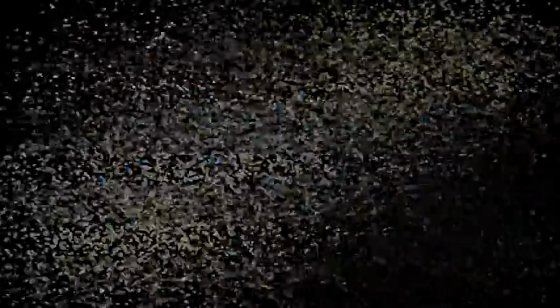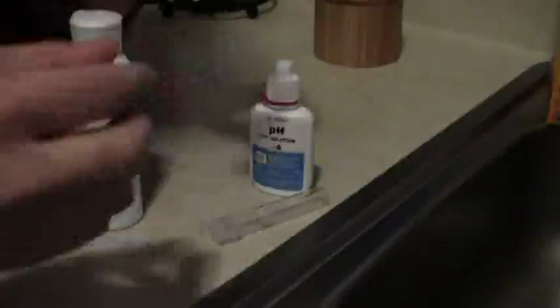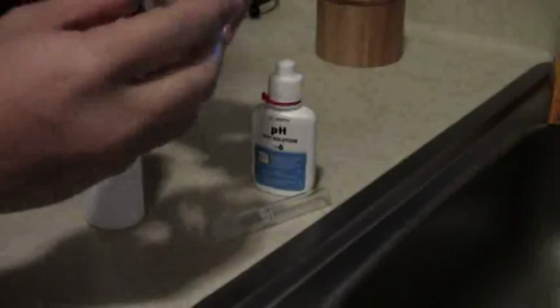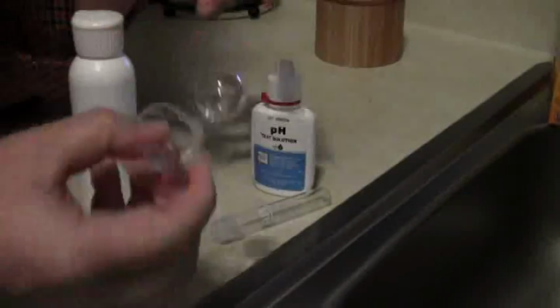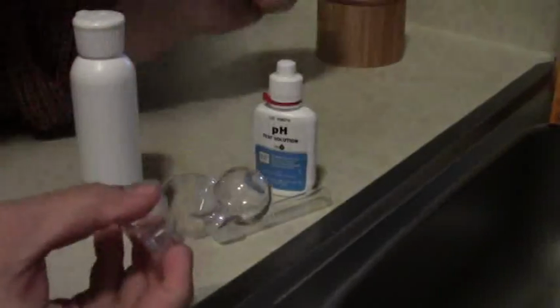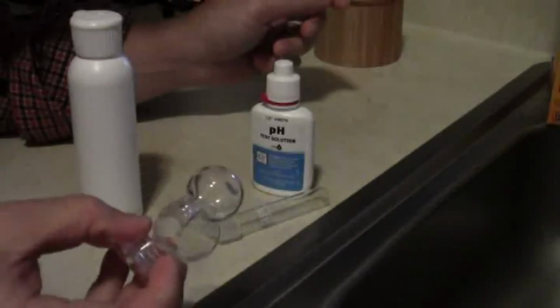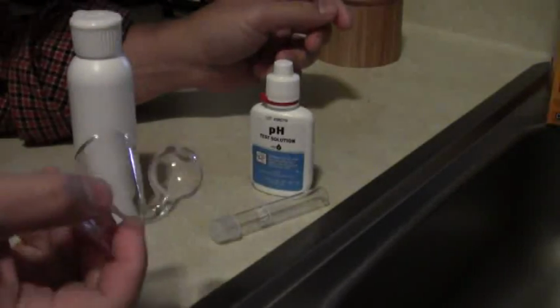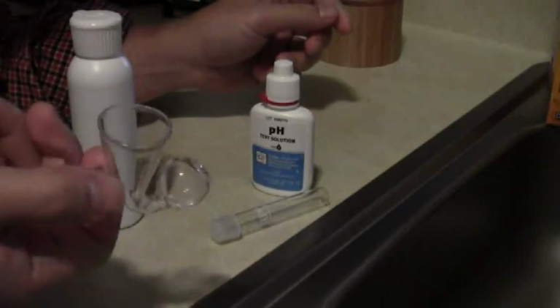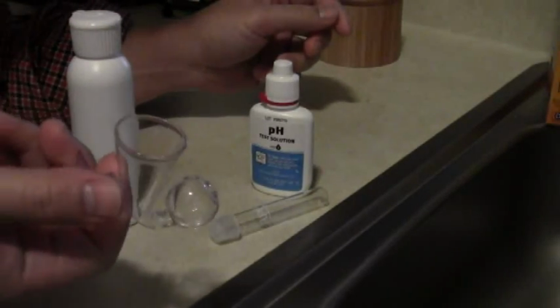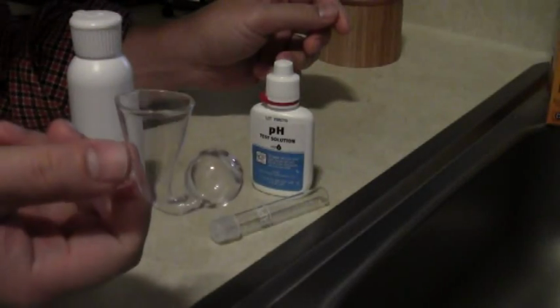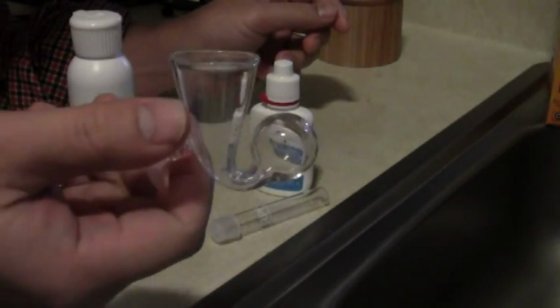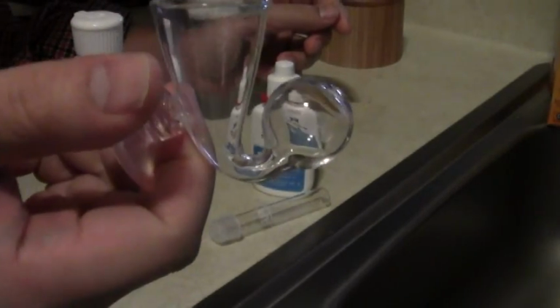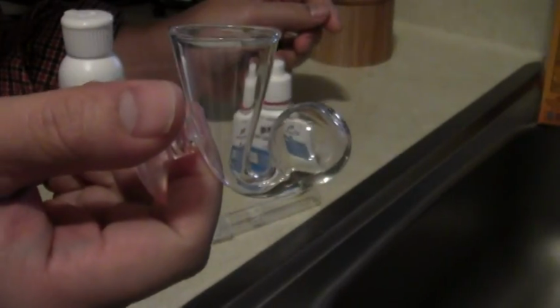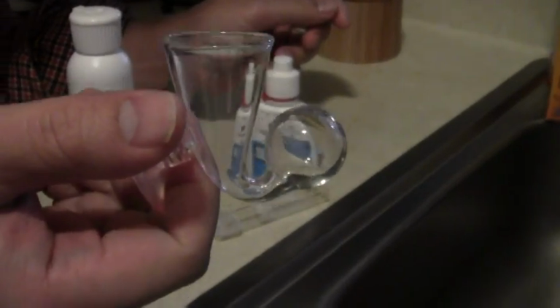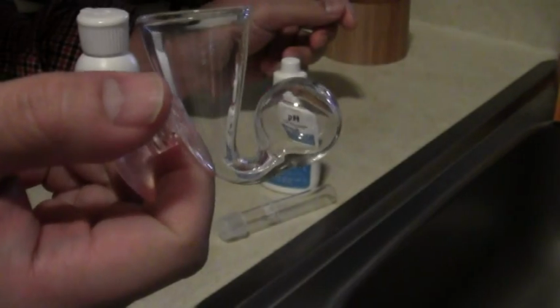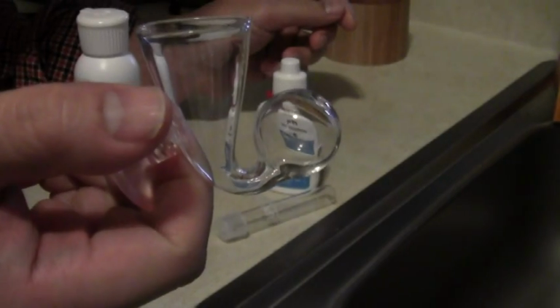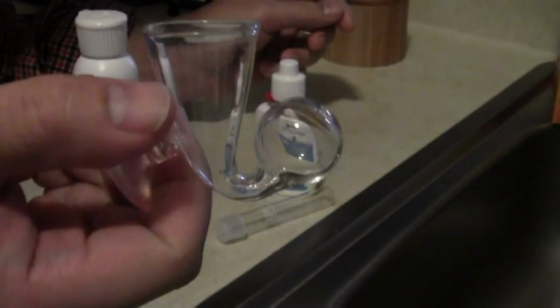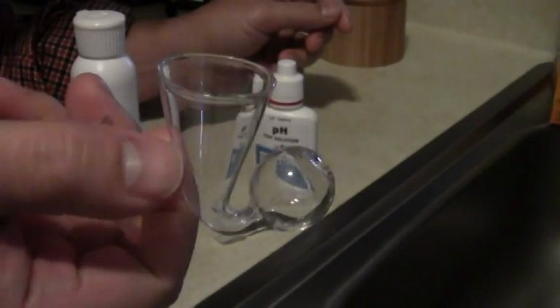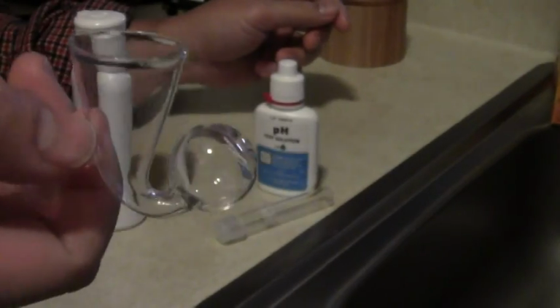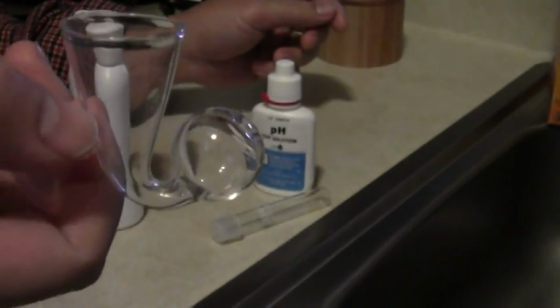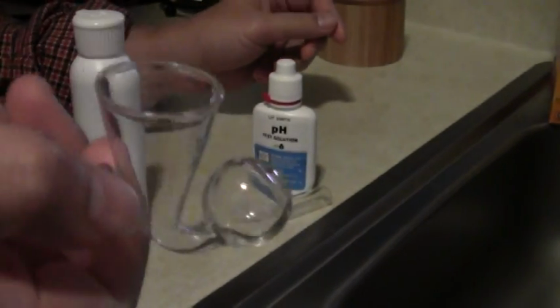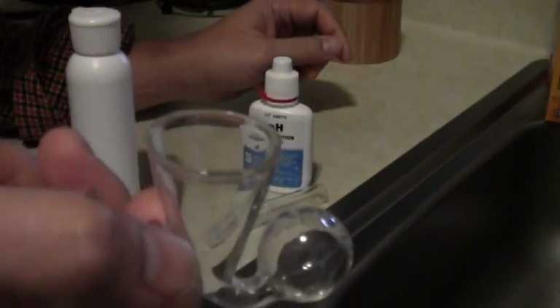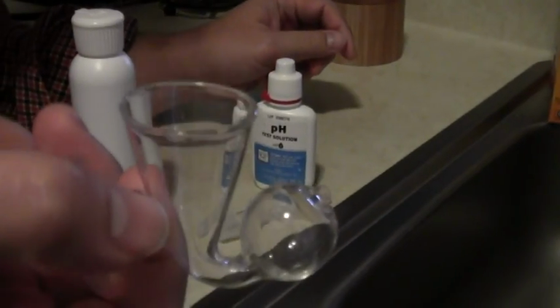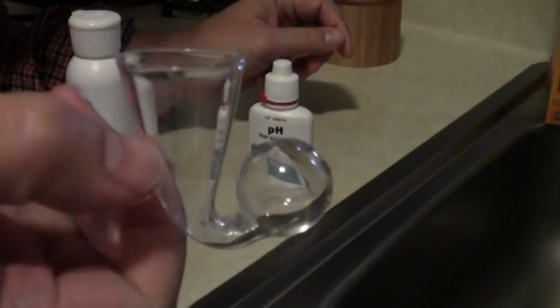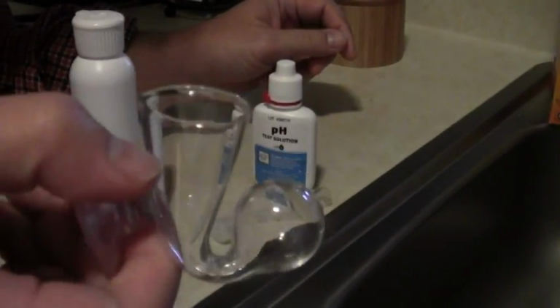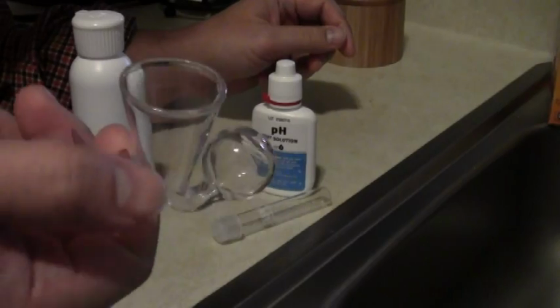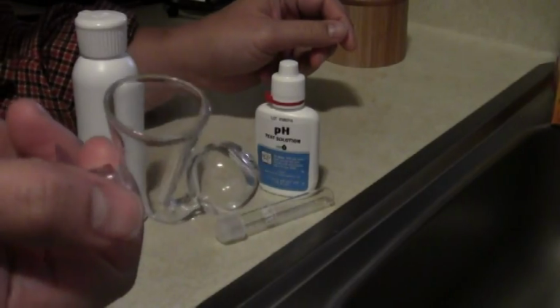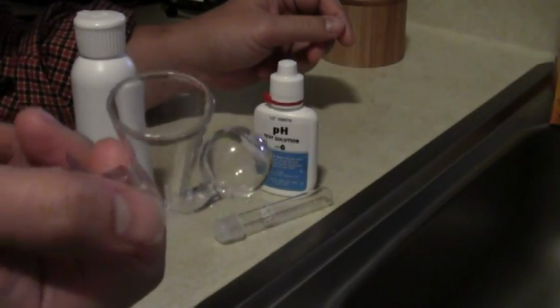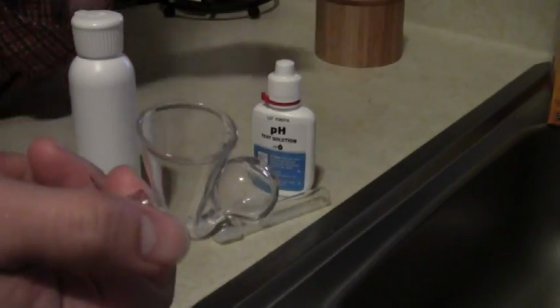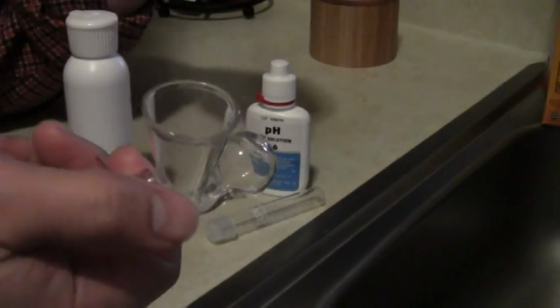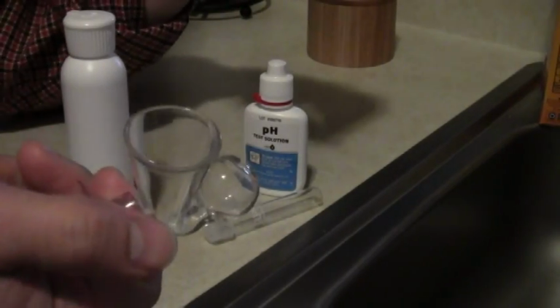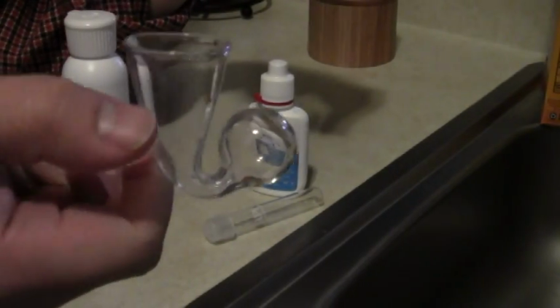Hey guys, I'm going to show you how to set up a CO2 drop checker. I recently had to scrub the algae off of this thing, so I cleaned it out and I need to set it up again.